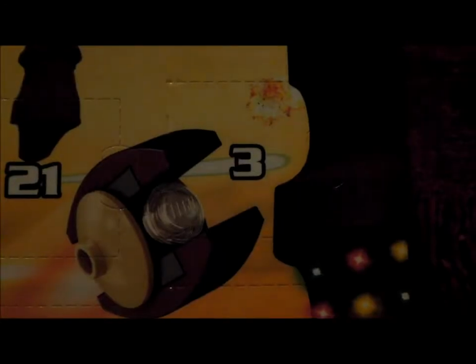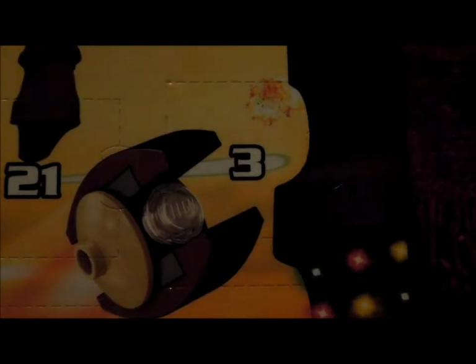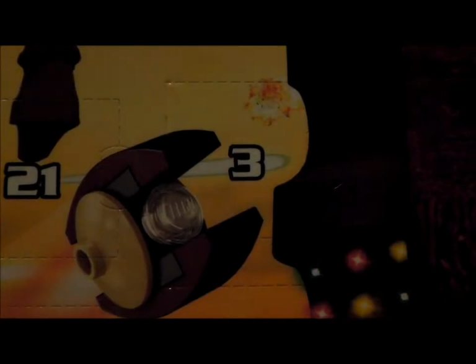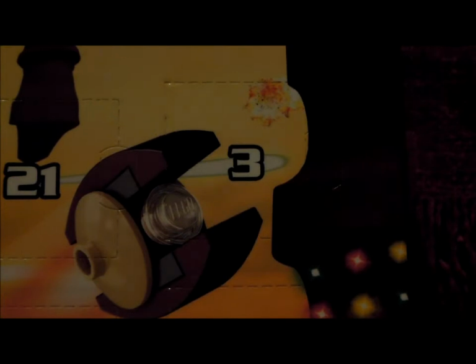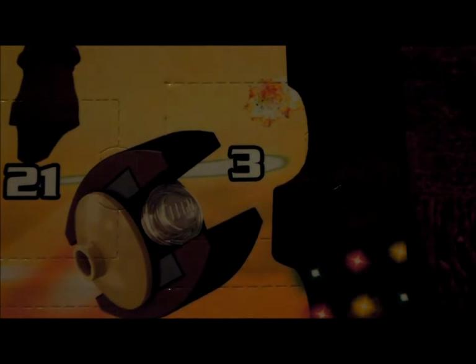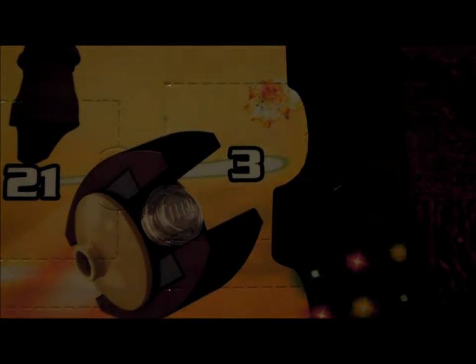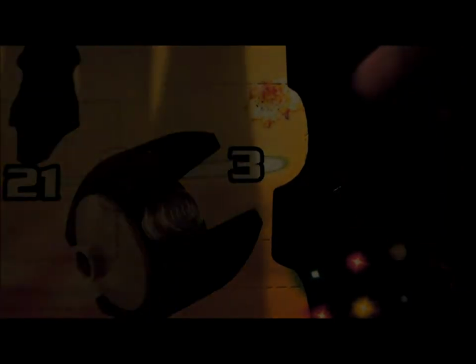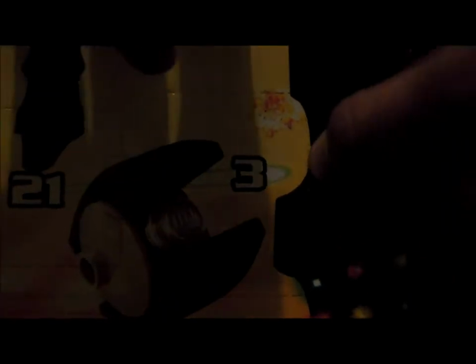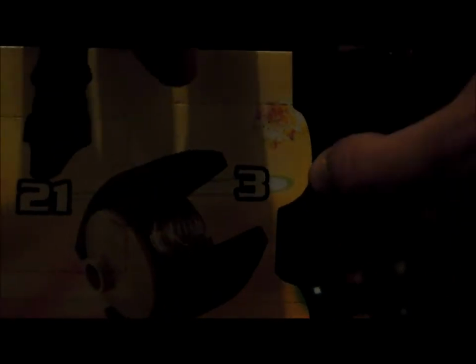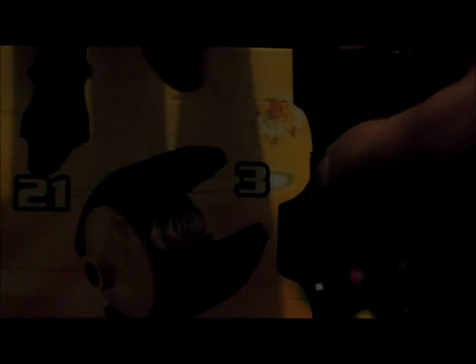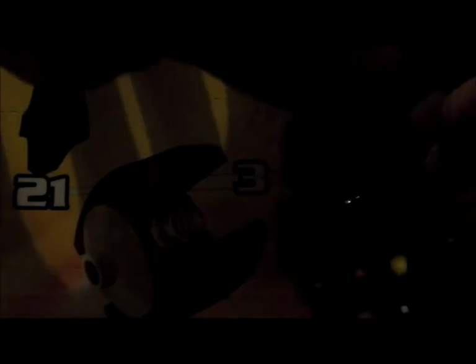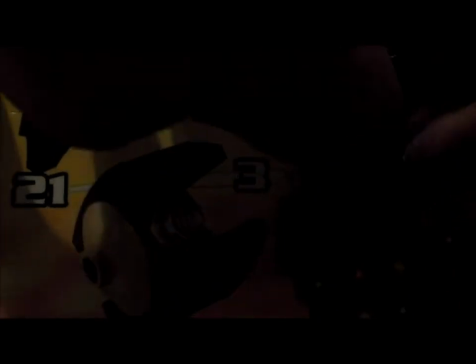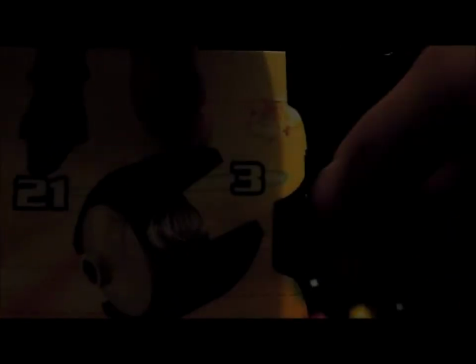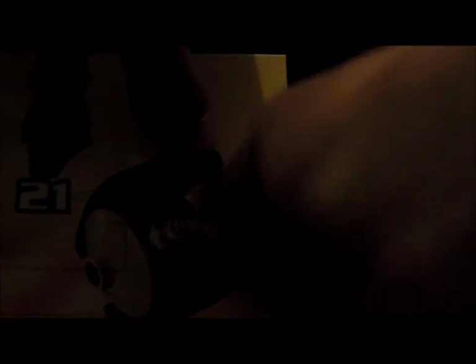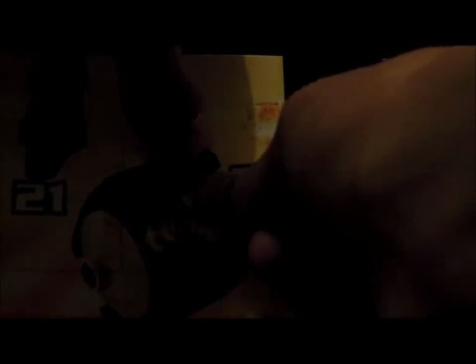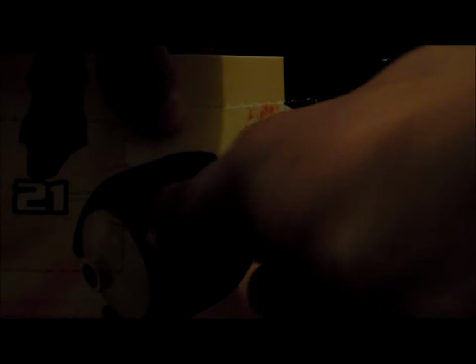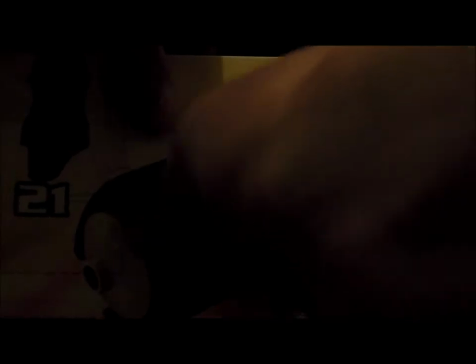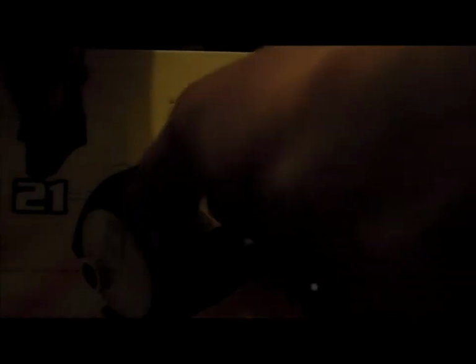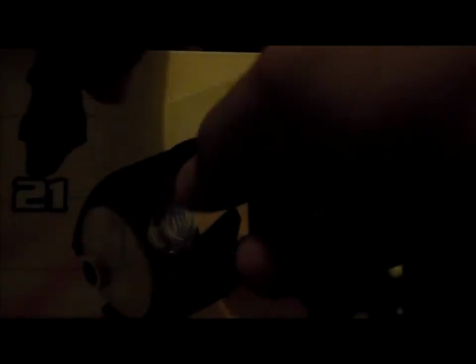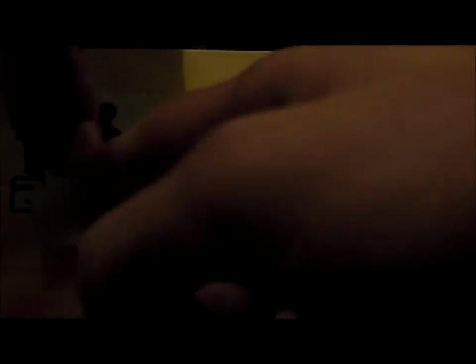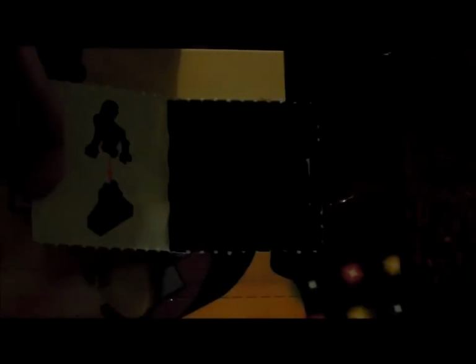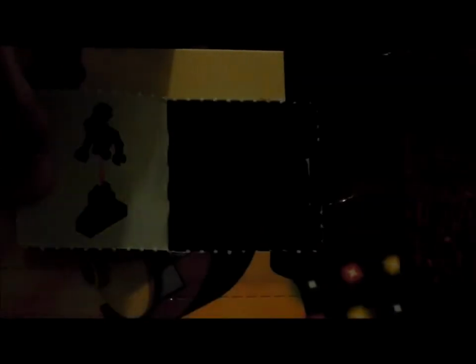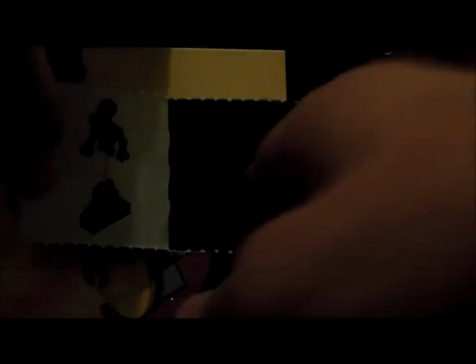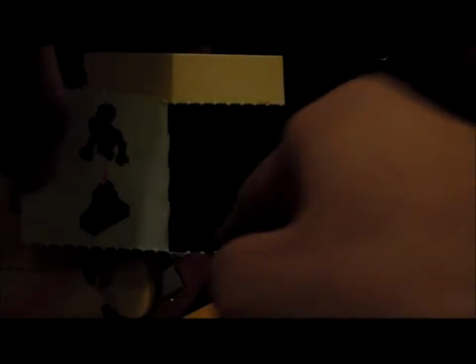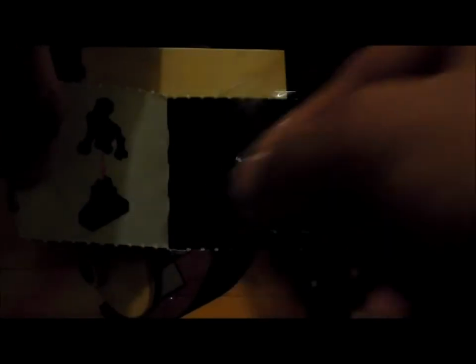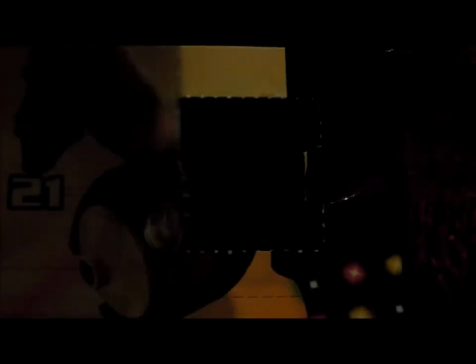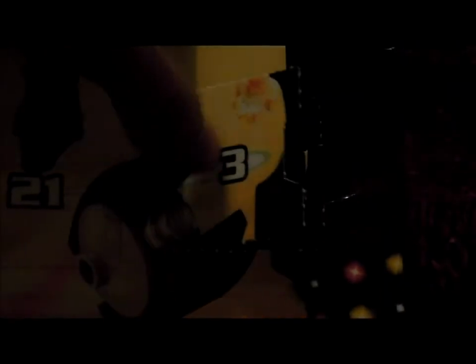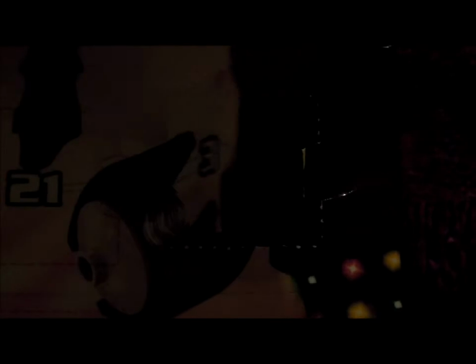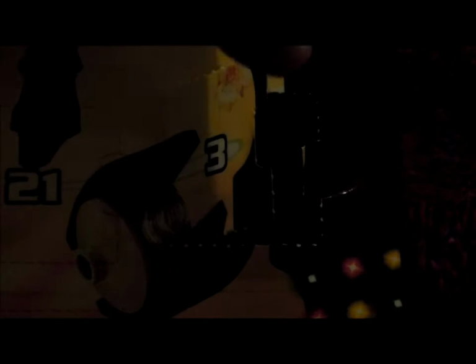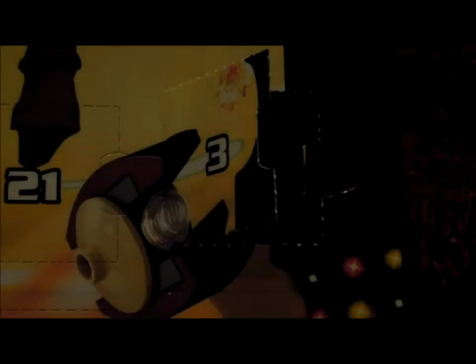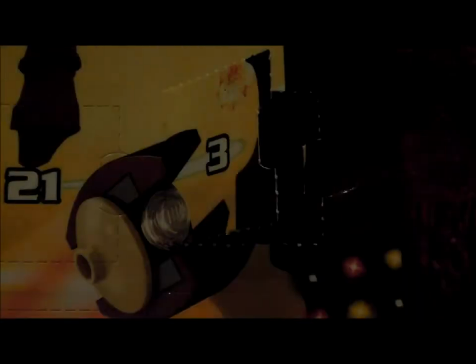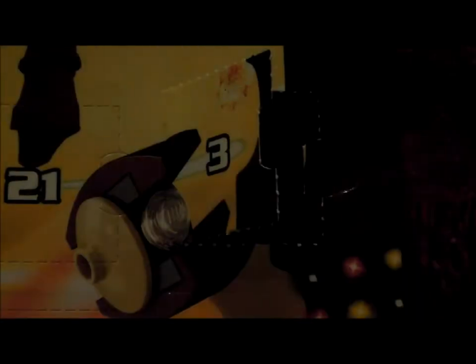Here is number 3, so let's go open it. I don't know what I'm expecting here — expecting a vehicle. But it is, ooh, very nice indeed, and it is another minifigure. And this is a droid I think.